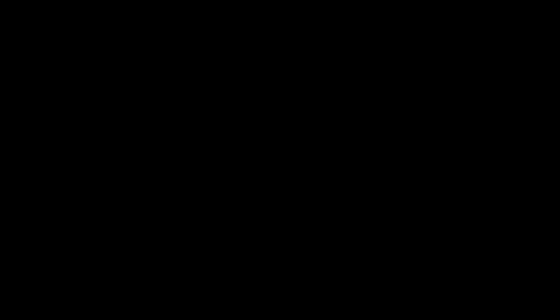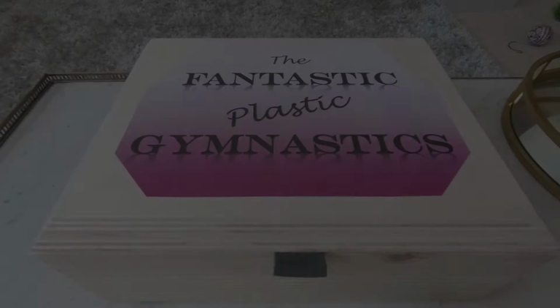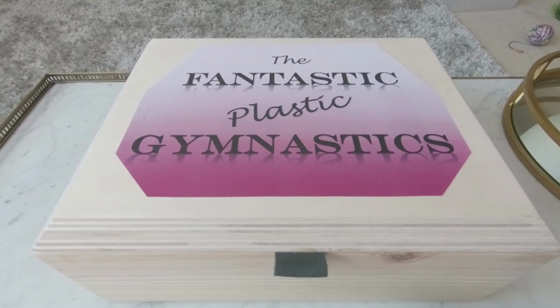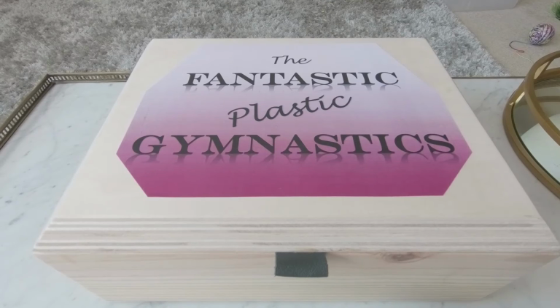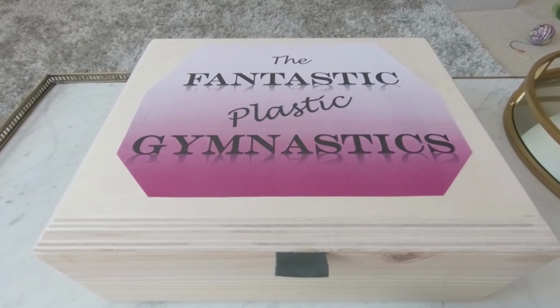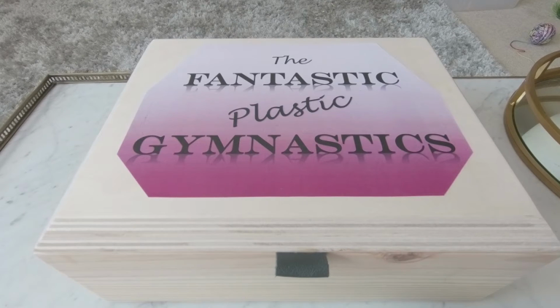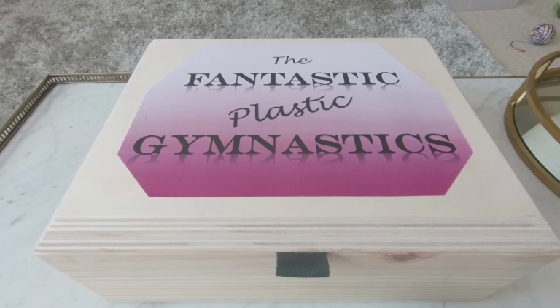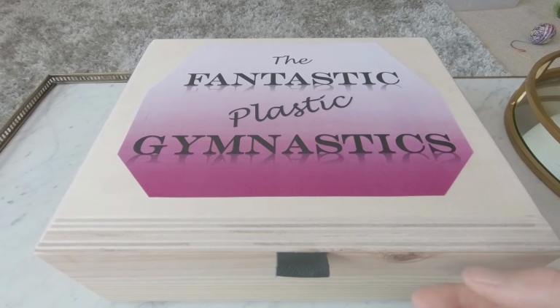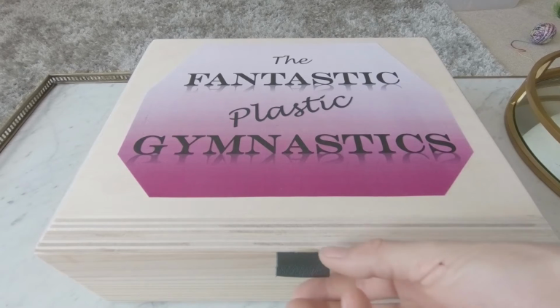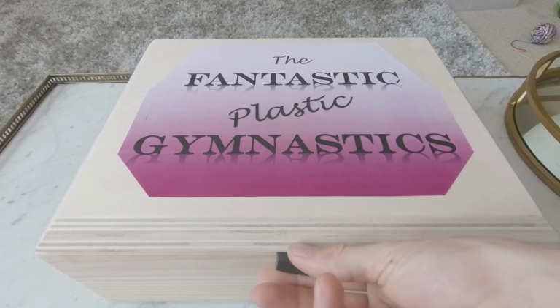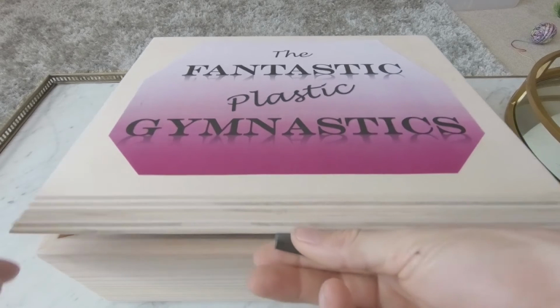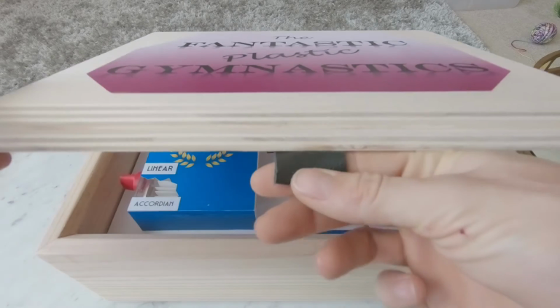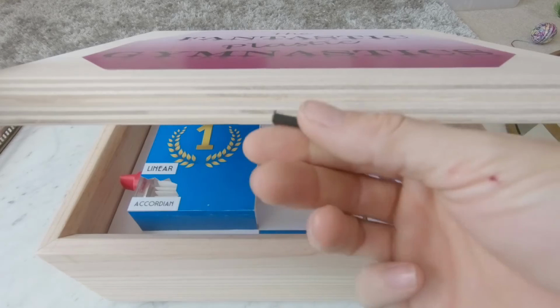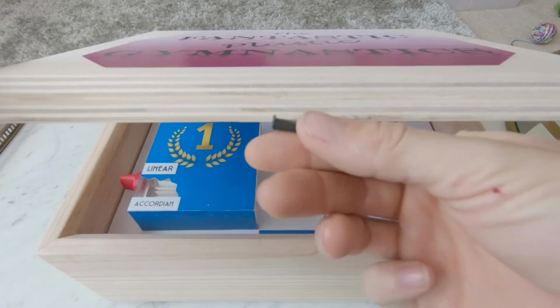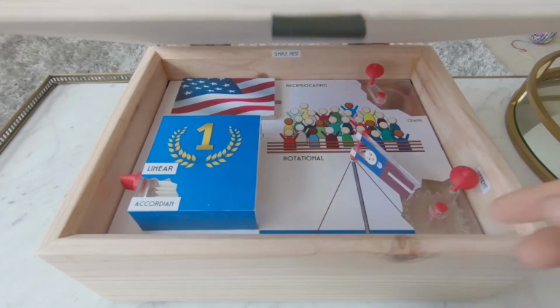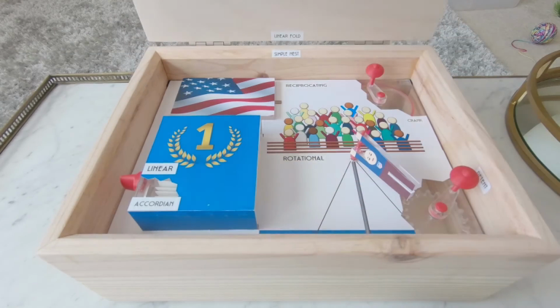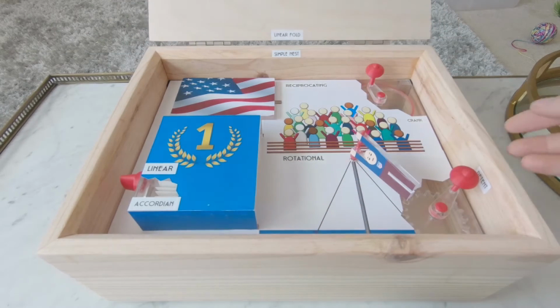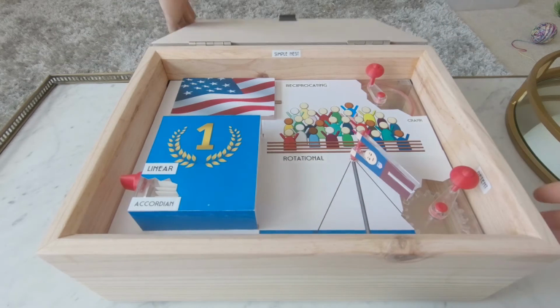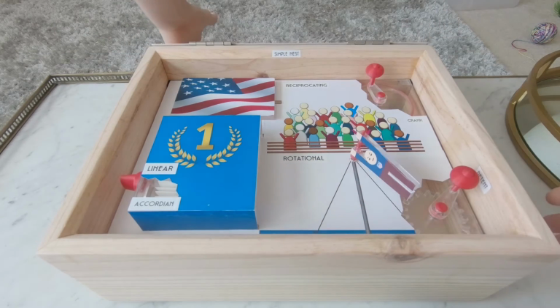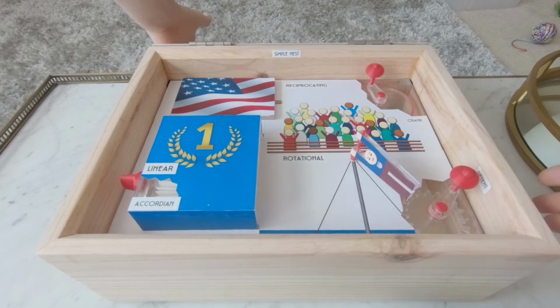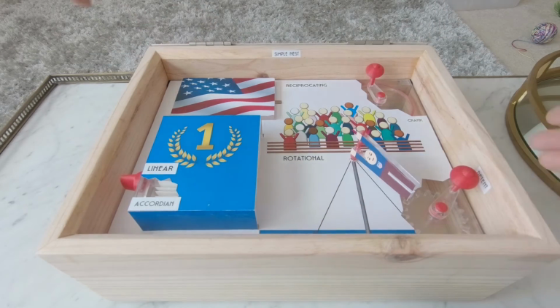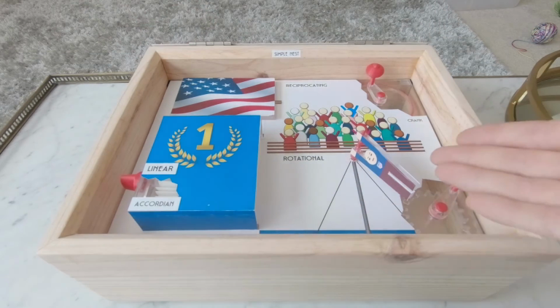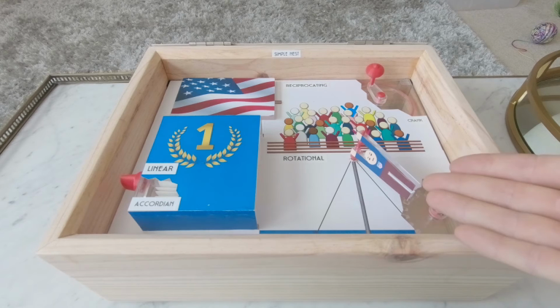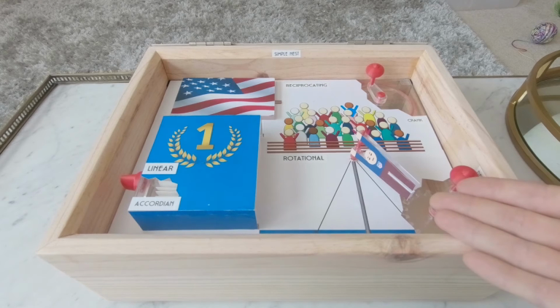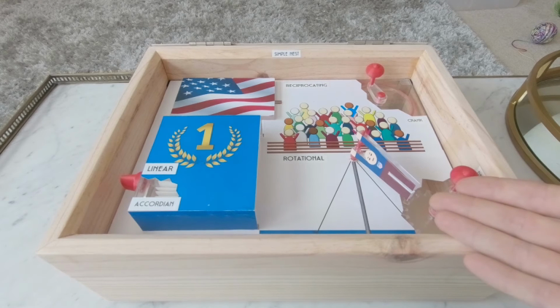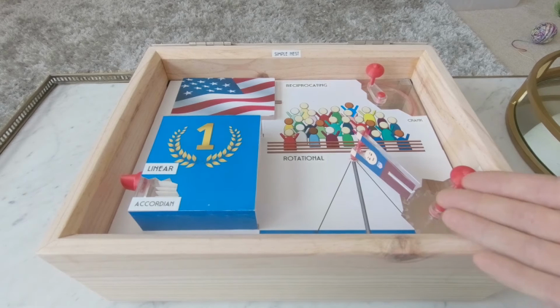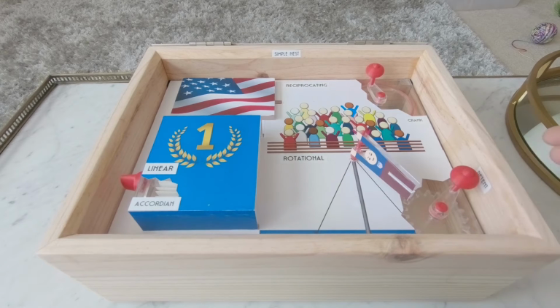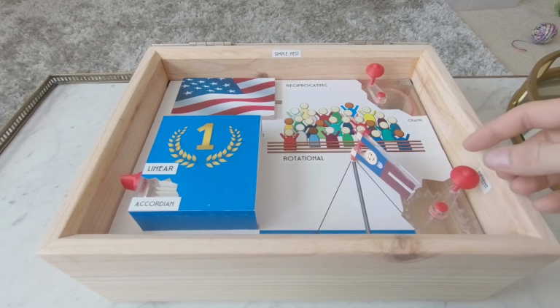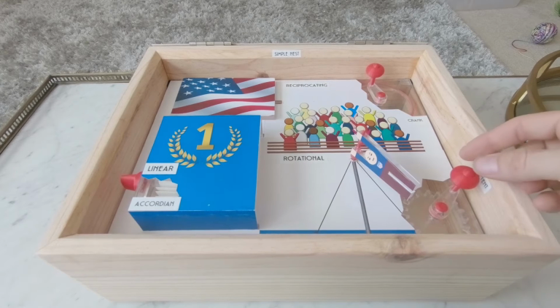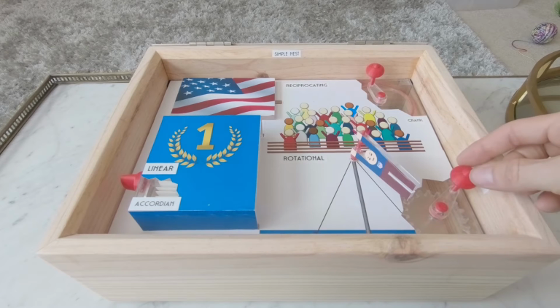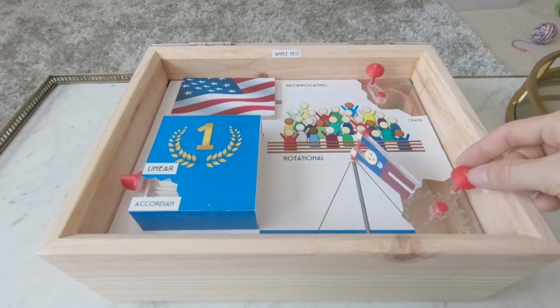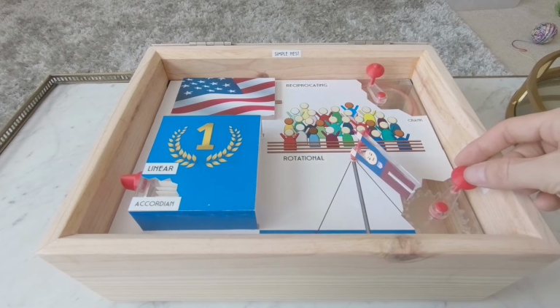The Fantastic Plastic Gymnastics by Jacob Taylor. Starting with a soft fold, we will open the box, upon which we will see Harry getting ready for his routine on the bar.